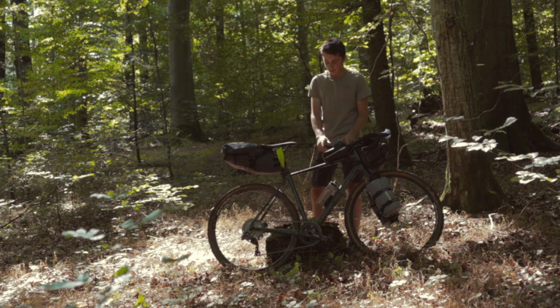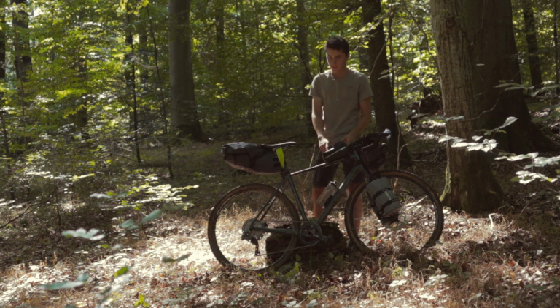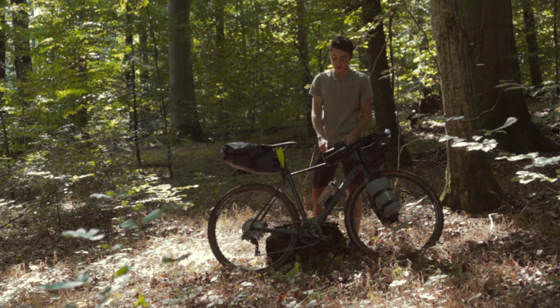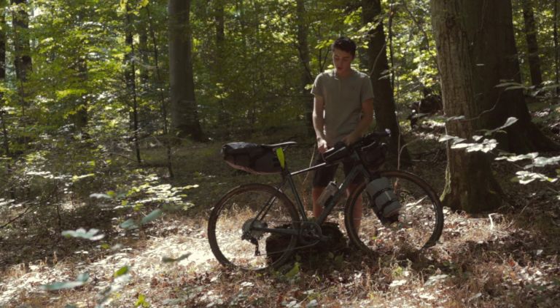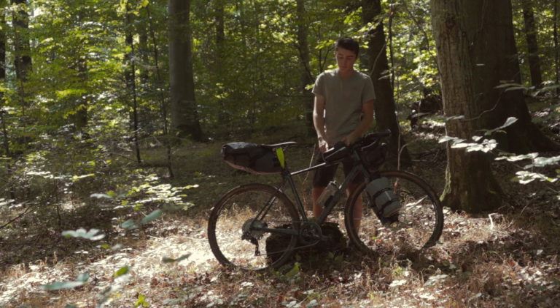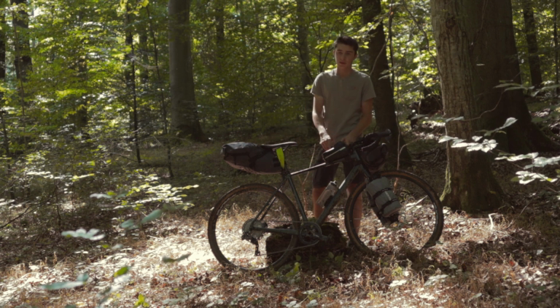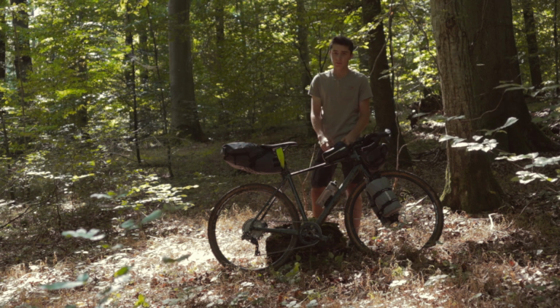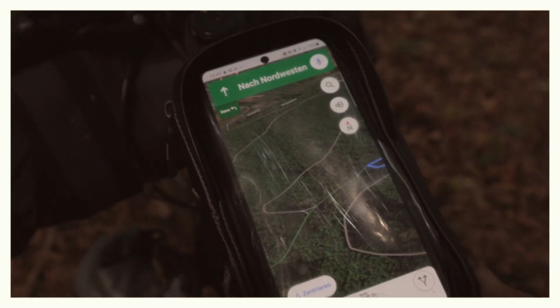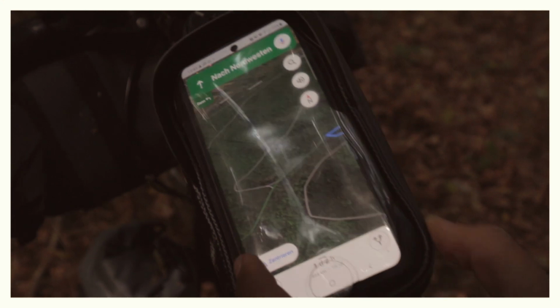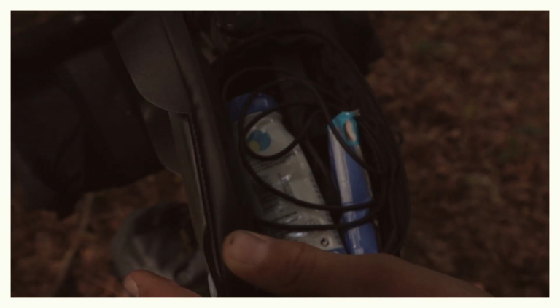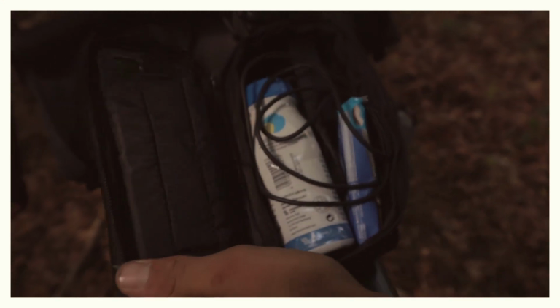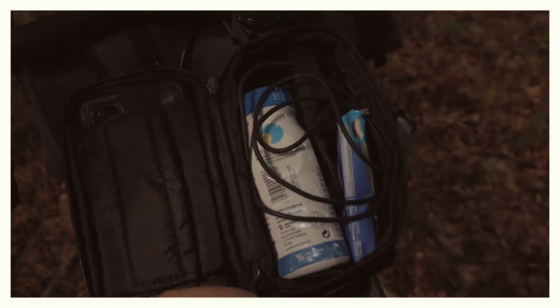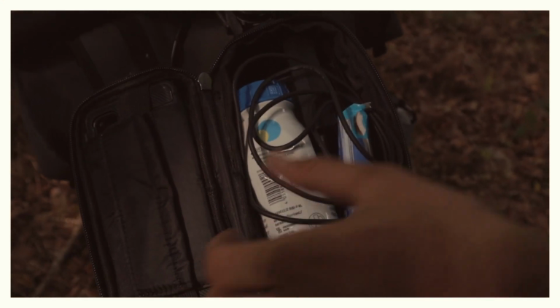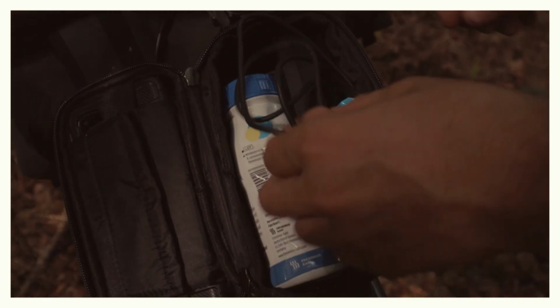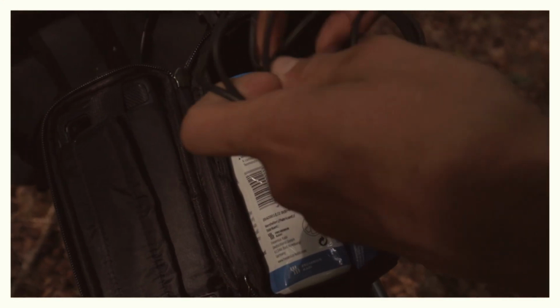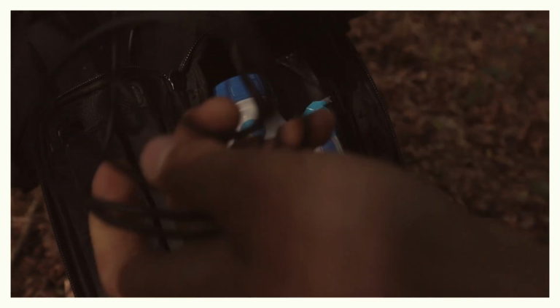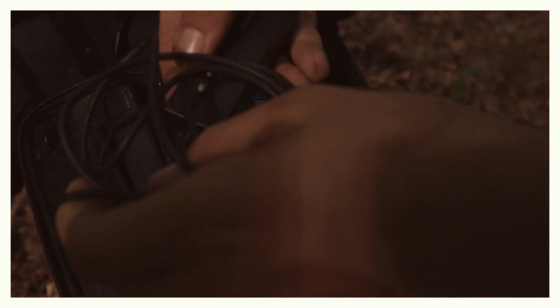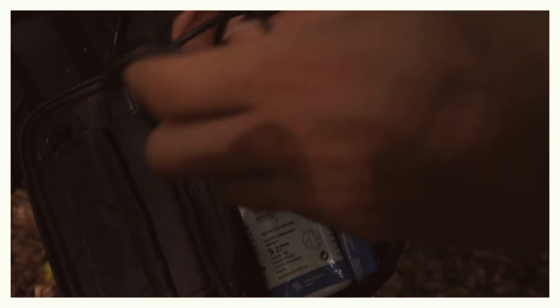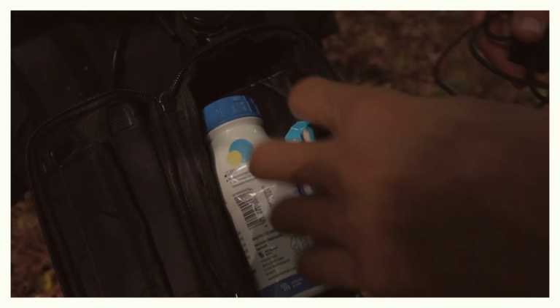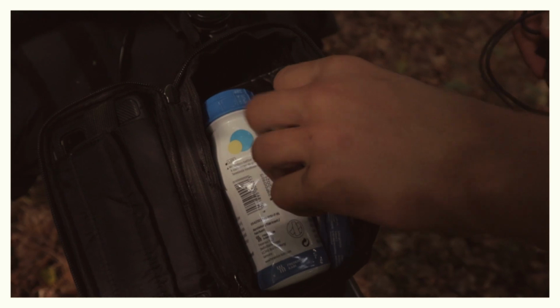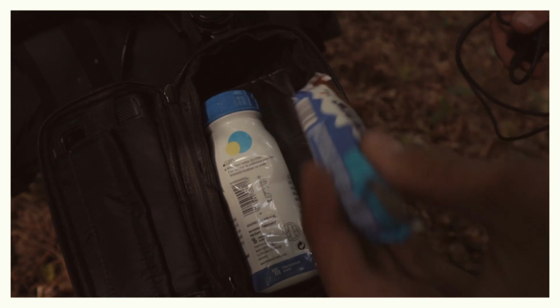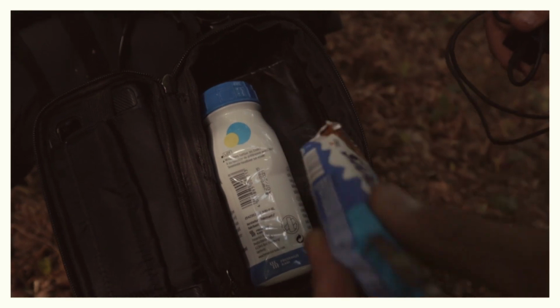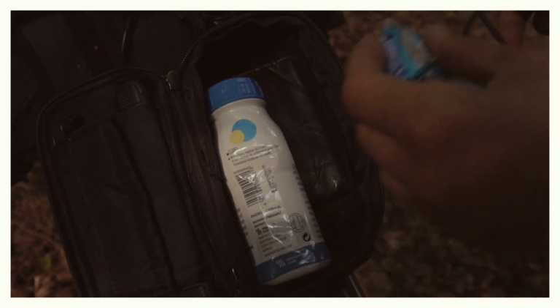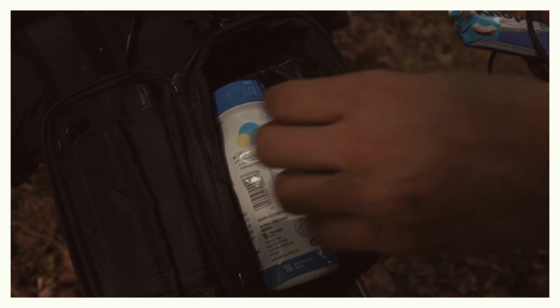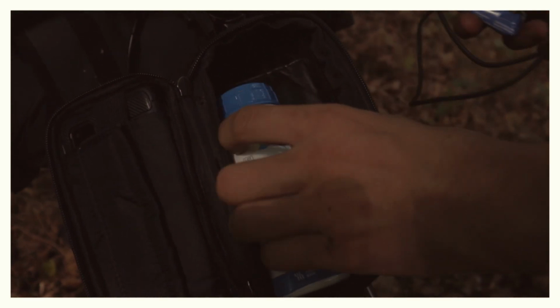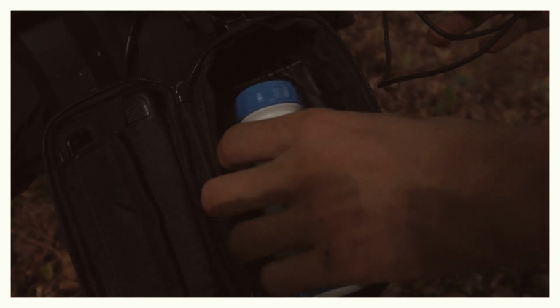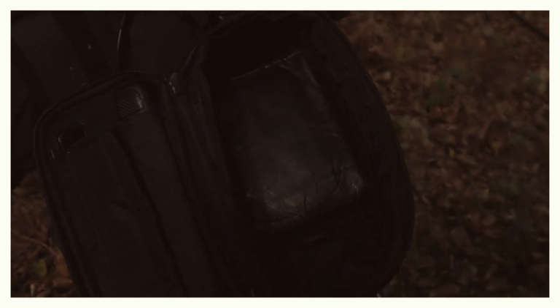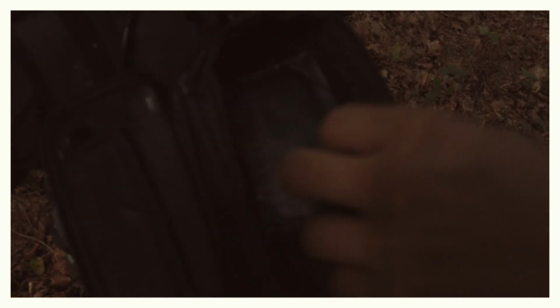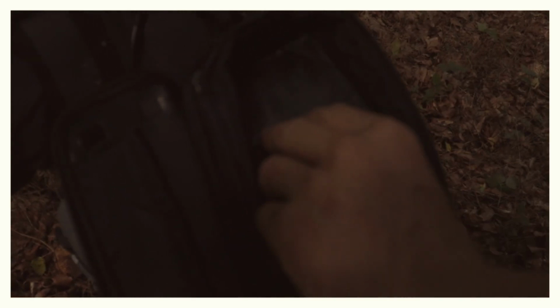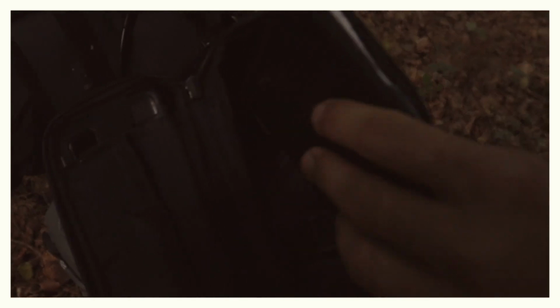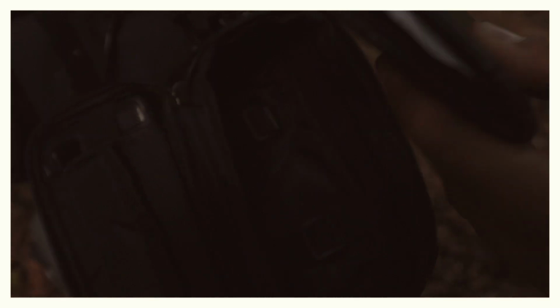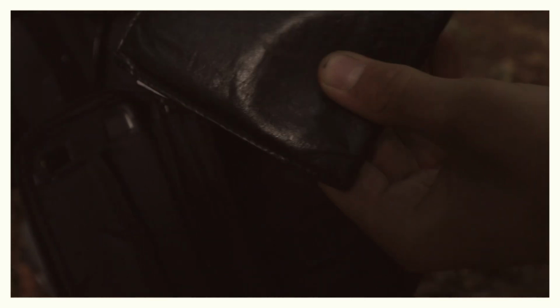This top tube bag here is really important to me. It contains my phone for navigation, an energy bar, the charger for the electronic shifting, my wallet, house keys — small essentials like that. You could also put tire repair kits in there.